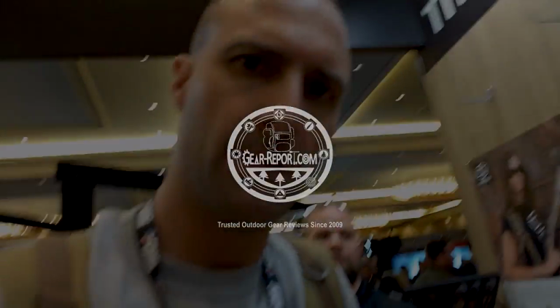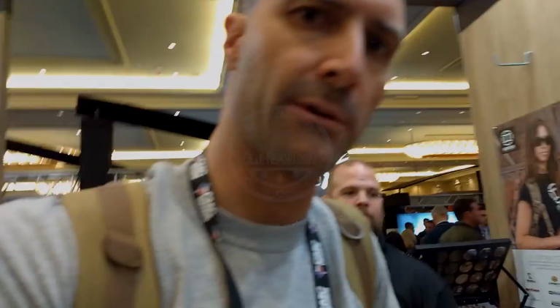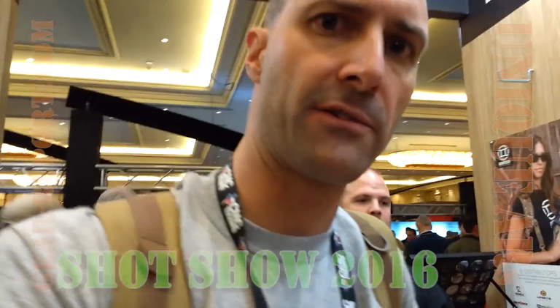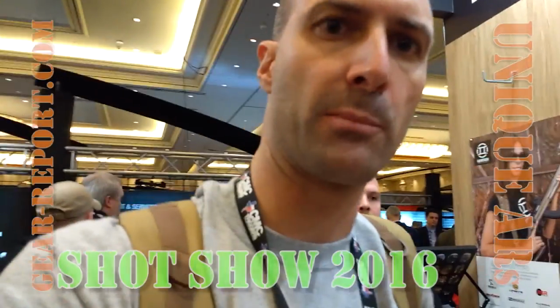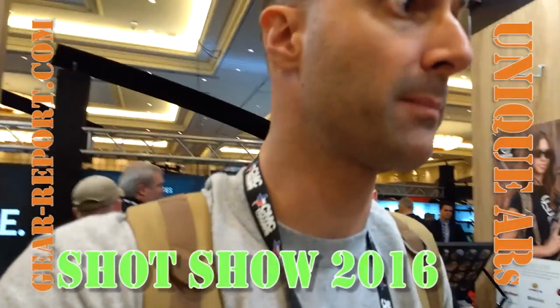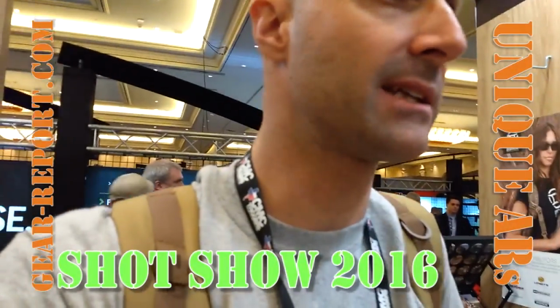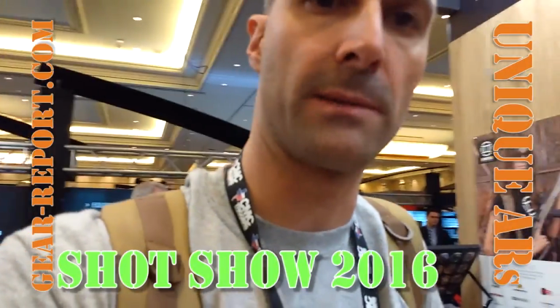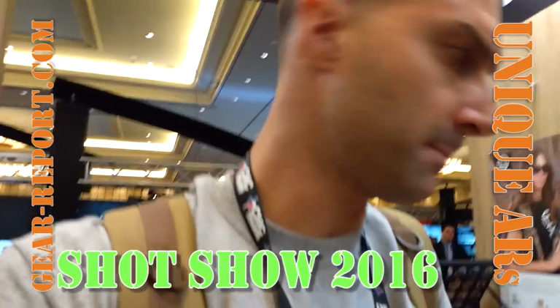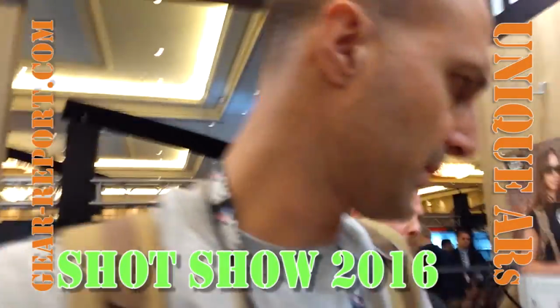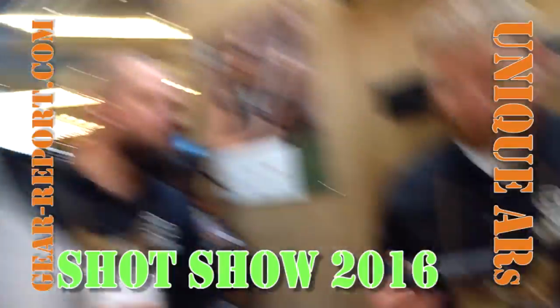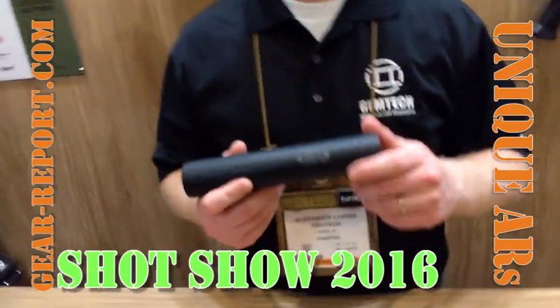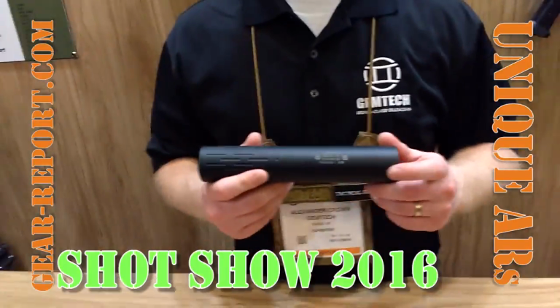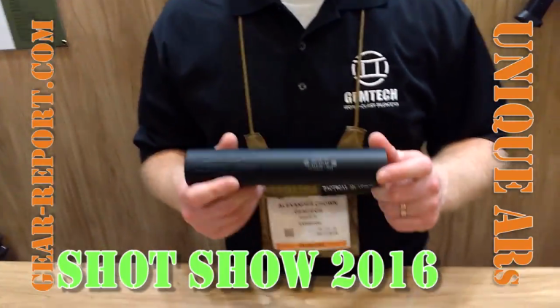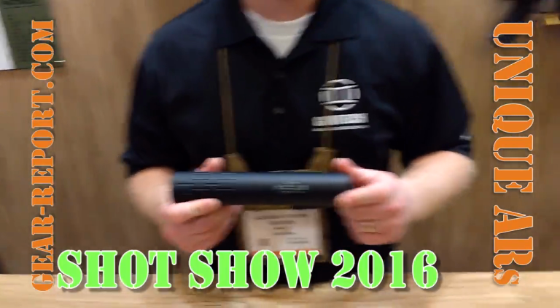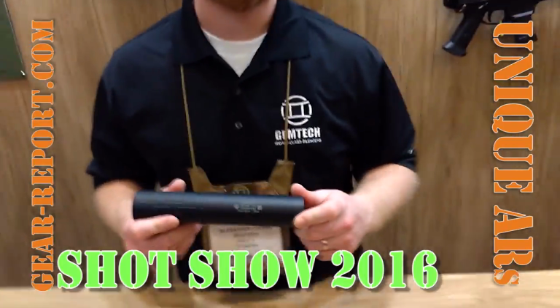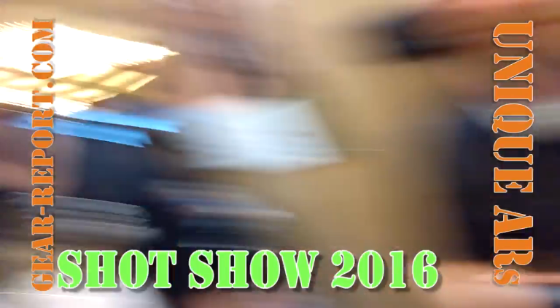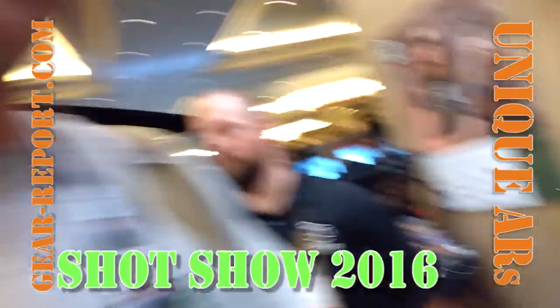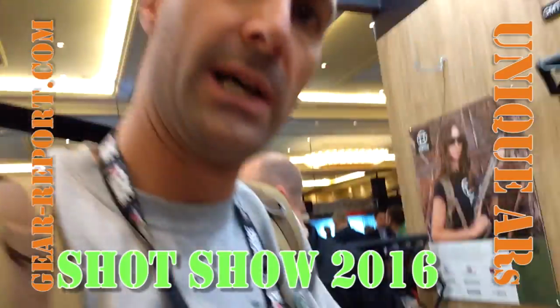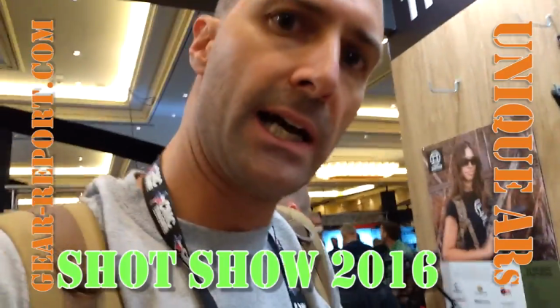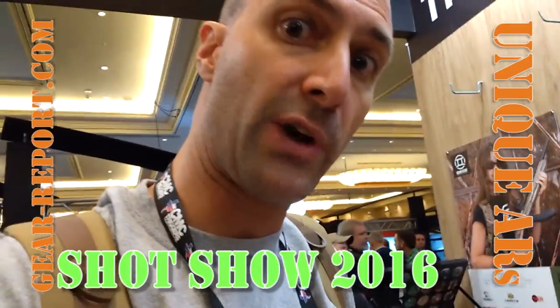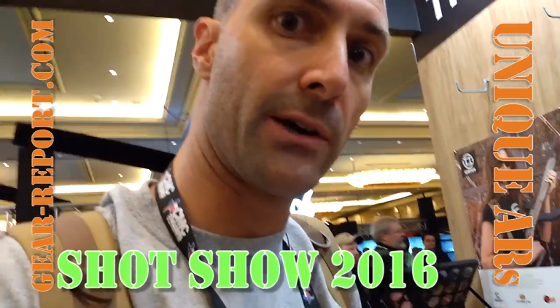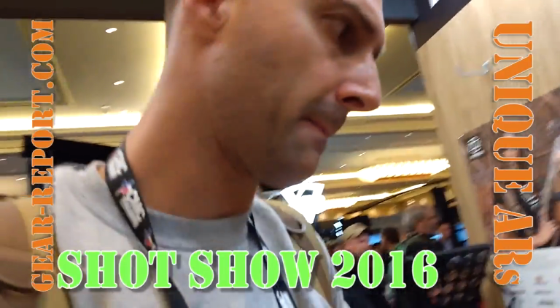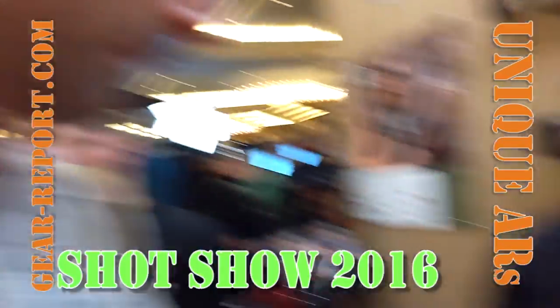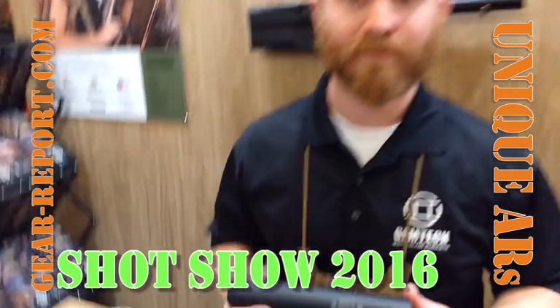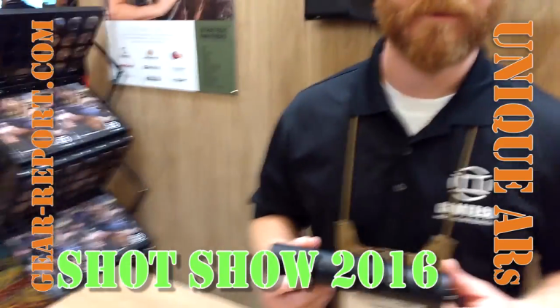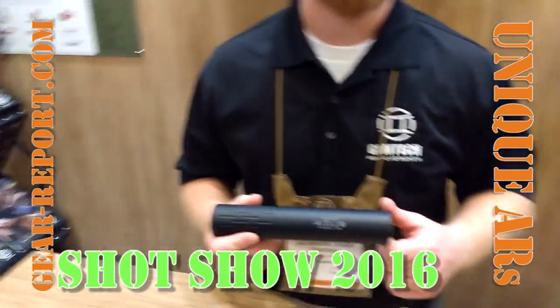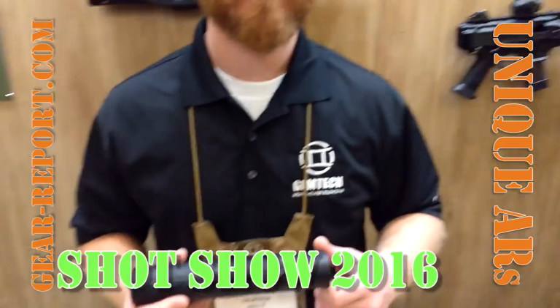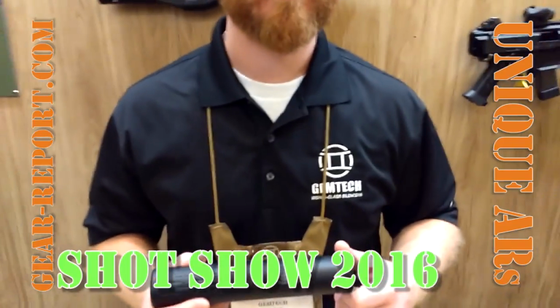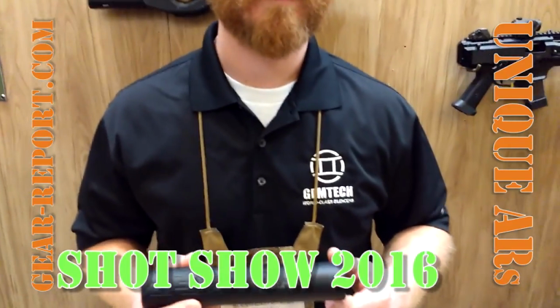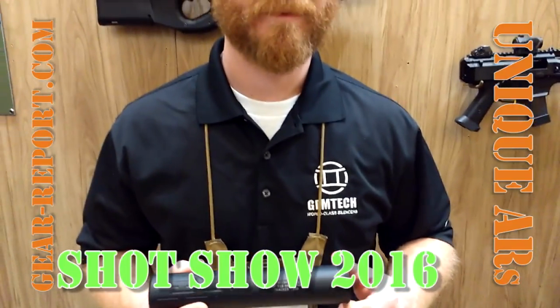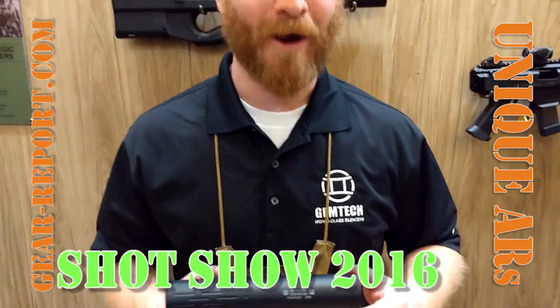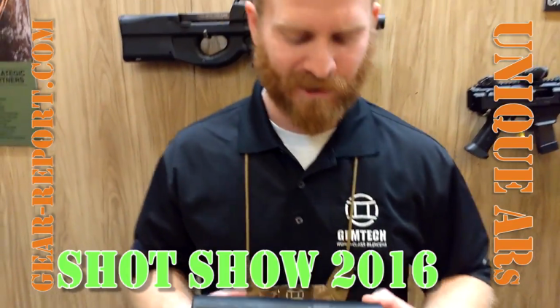The Gear Edge Gem of Gear Report back at the GemTek Blue with Alexander, and he's going to tell us about their new Tracker silencer from GemTek. All right, thanks, Jeff.